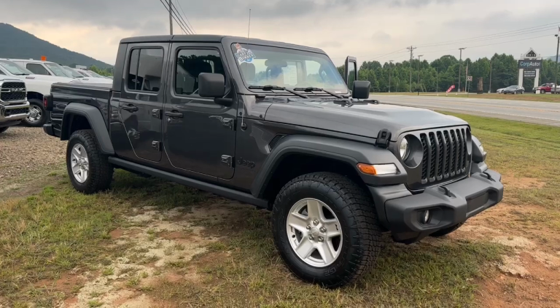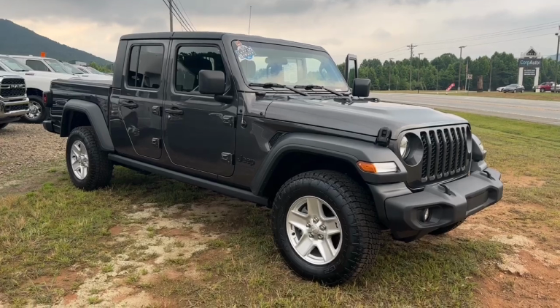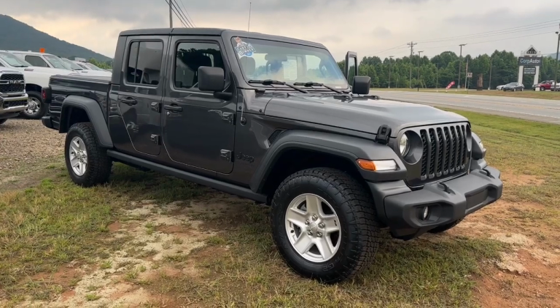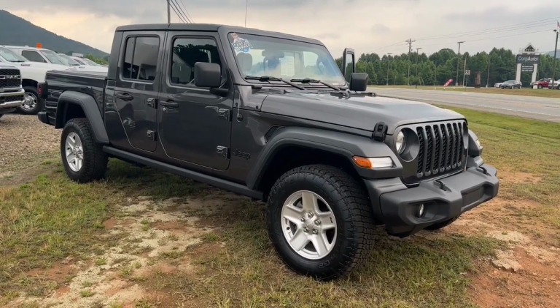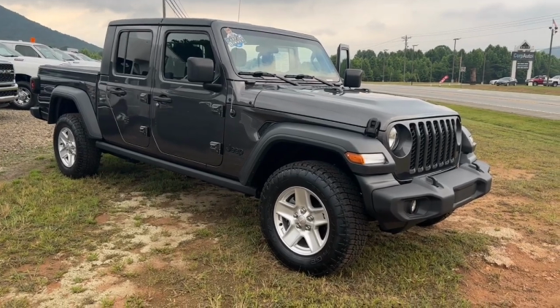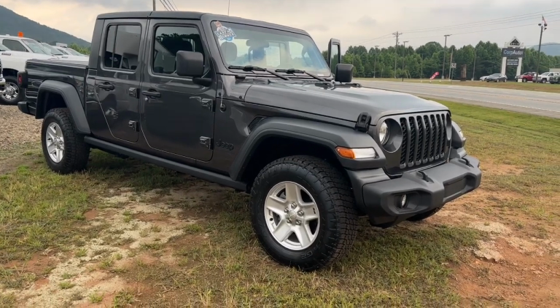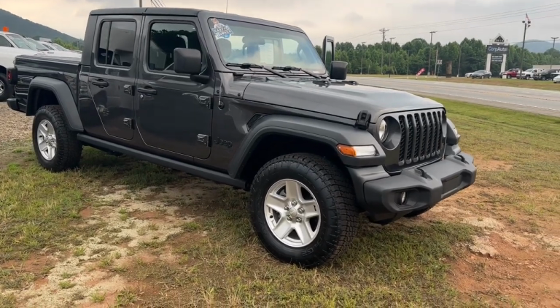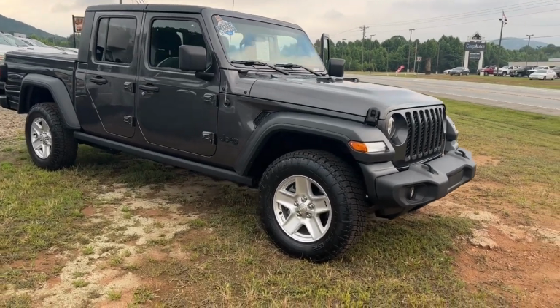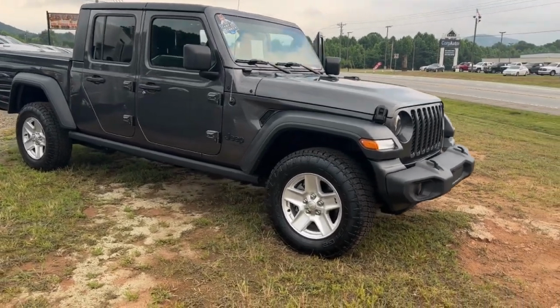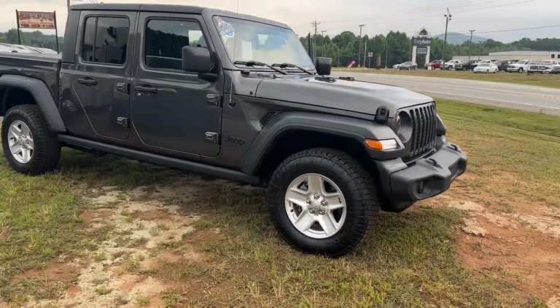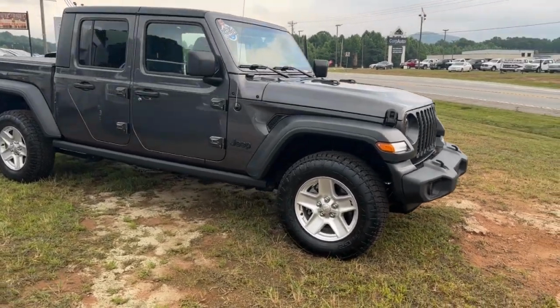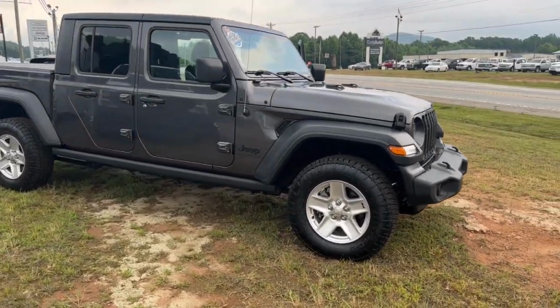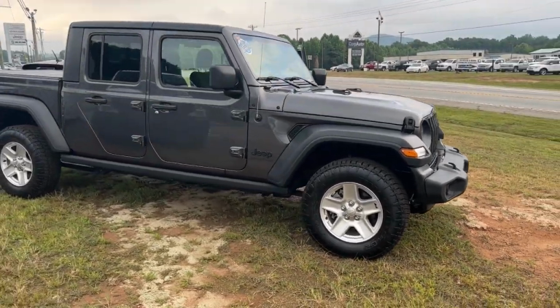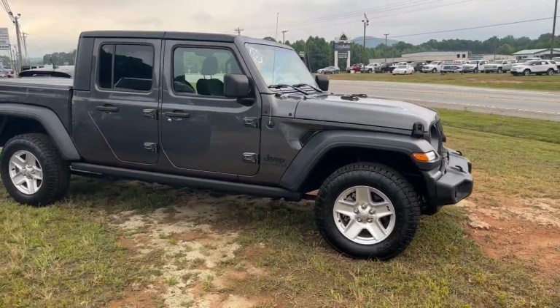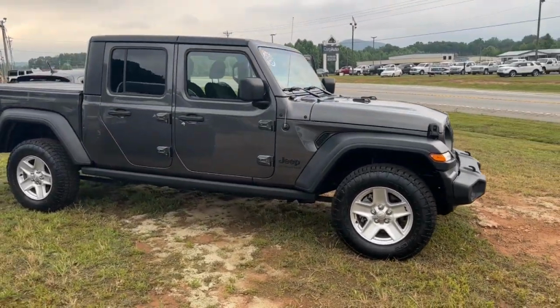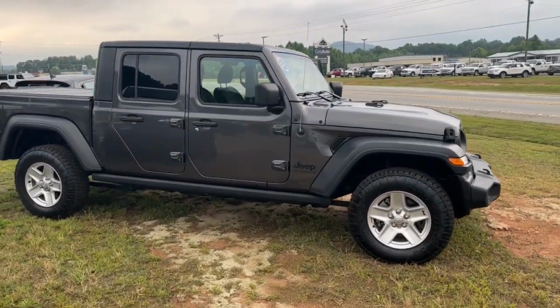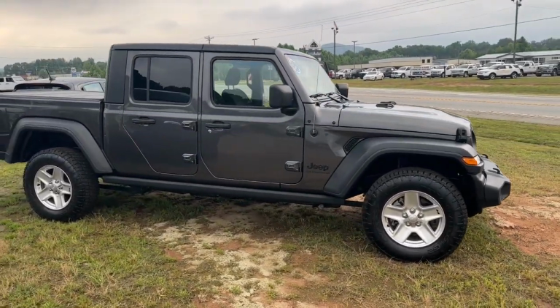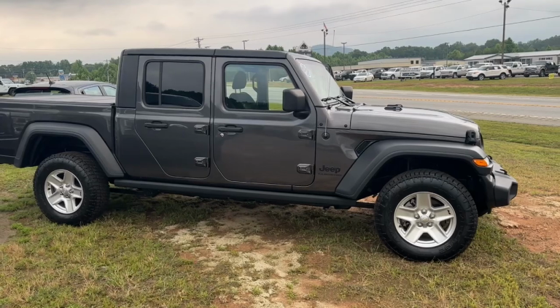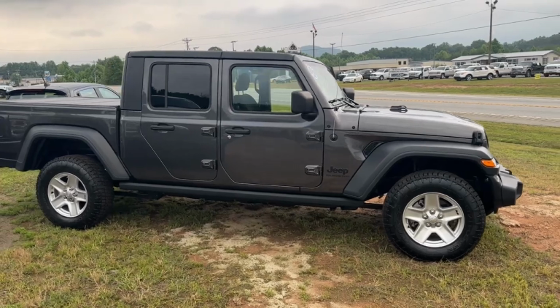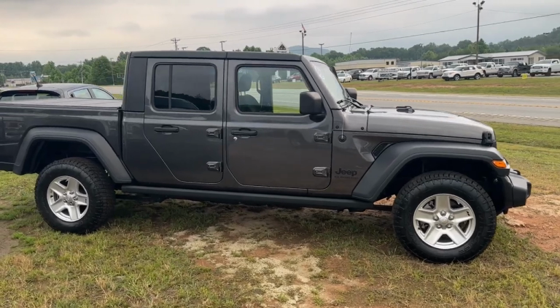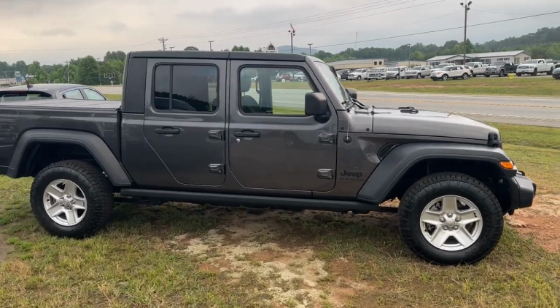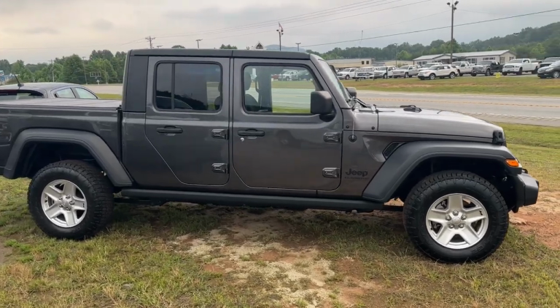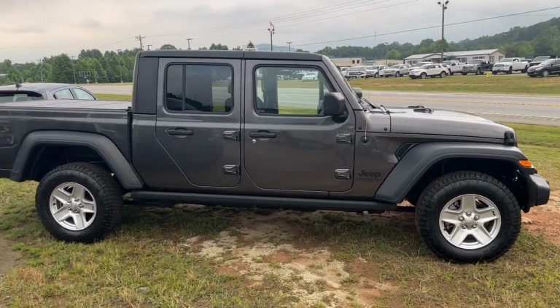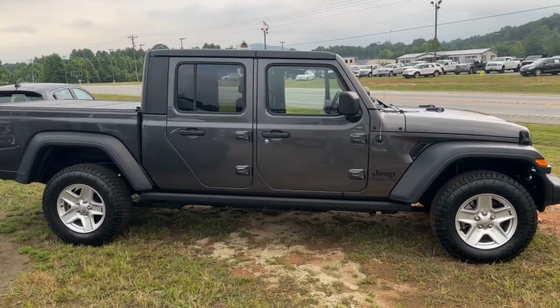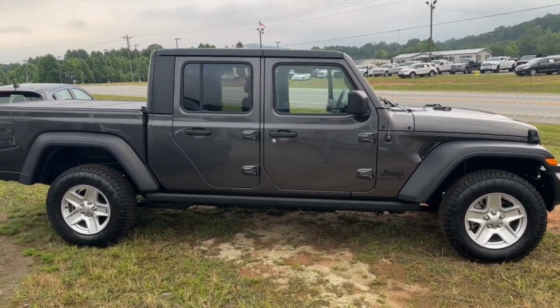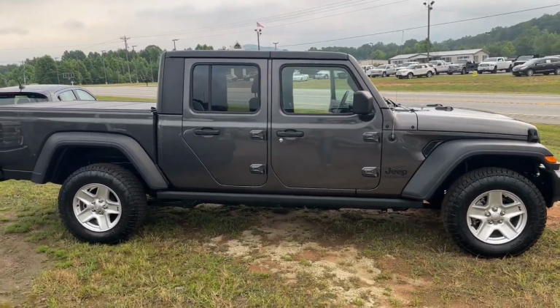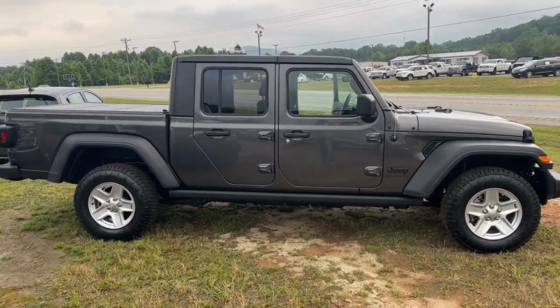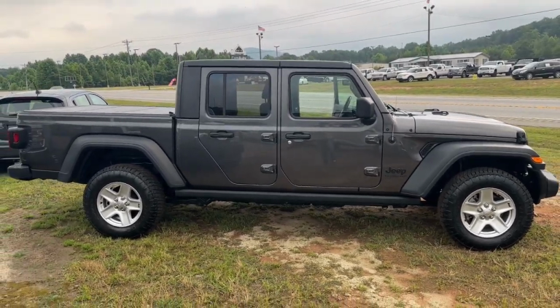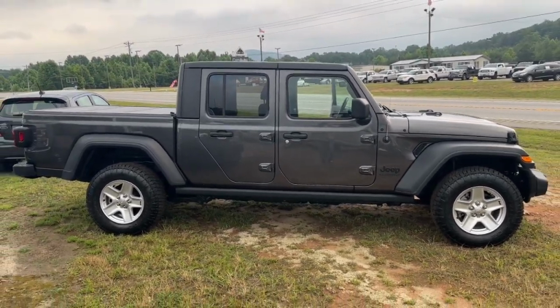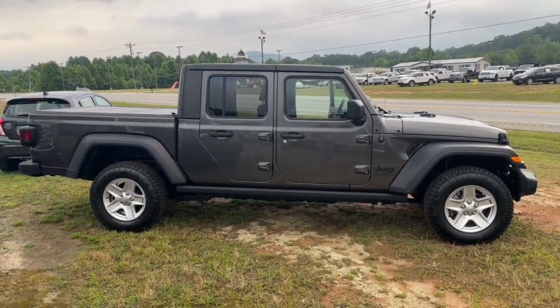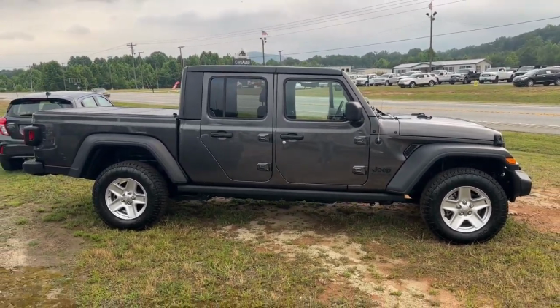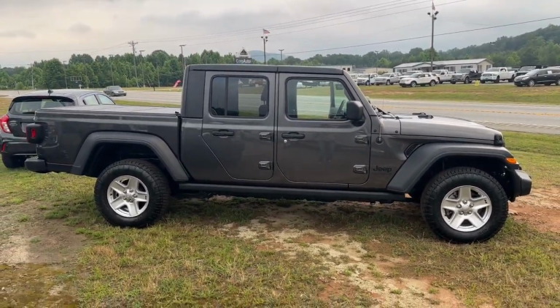You will be amazed by this 2020 Jeep Gladiator. With less than 30,000 miles on the odometer, this vehicle provides excellent value.